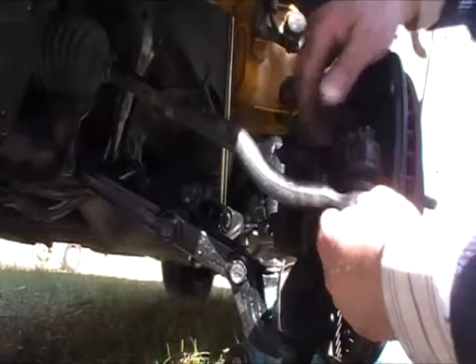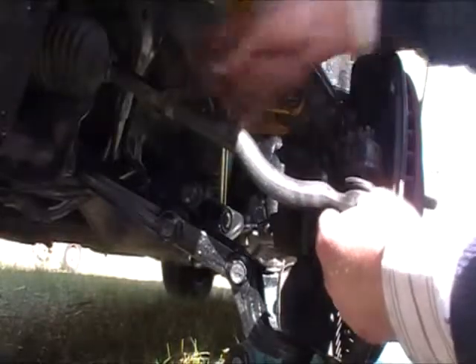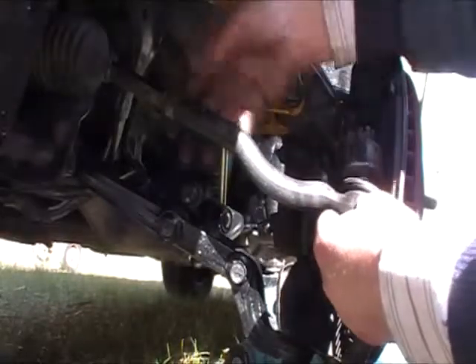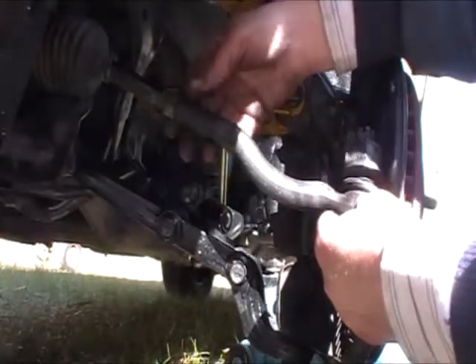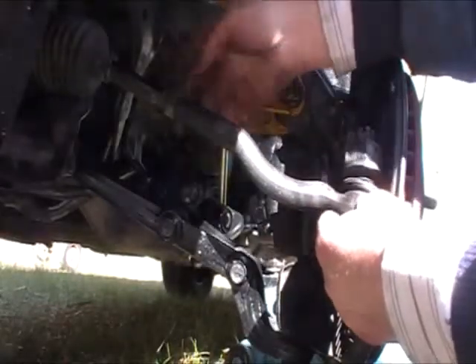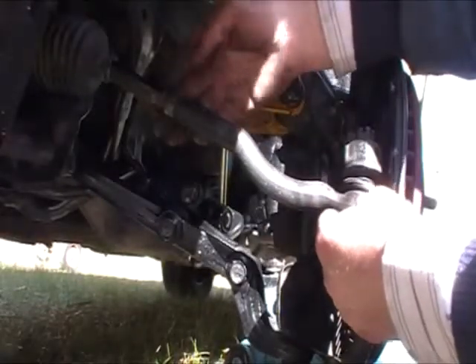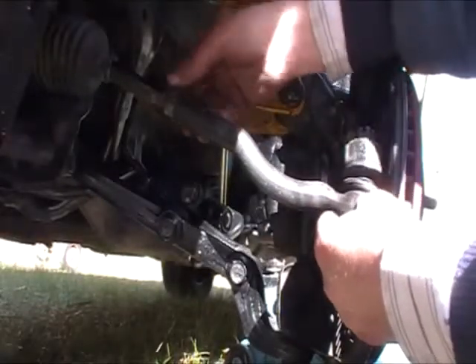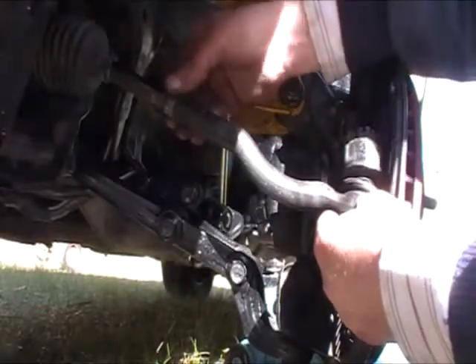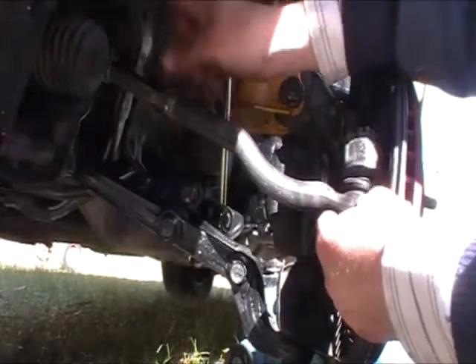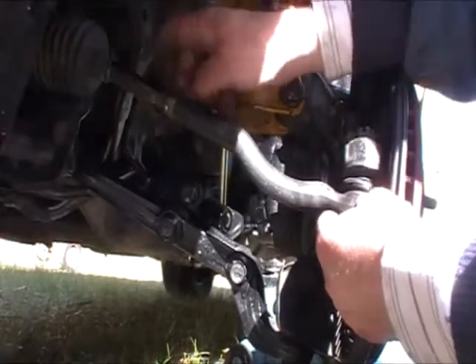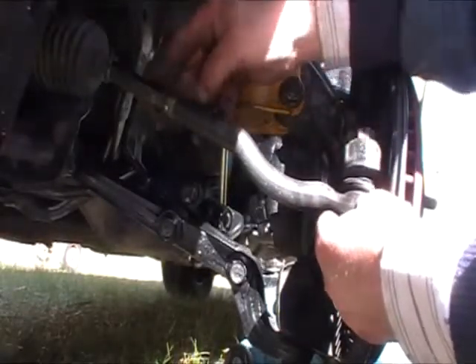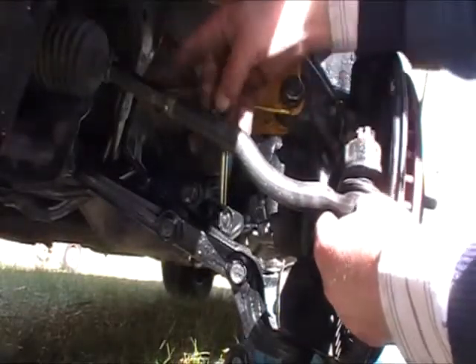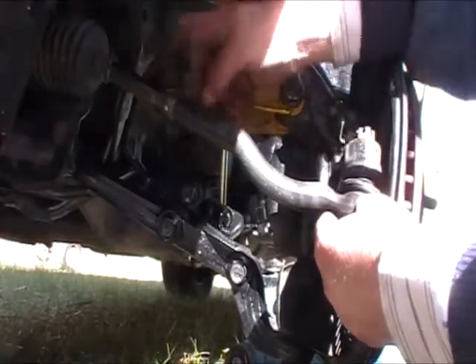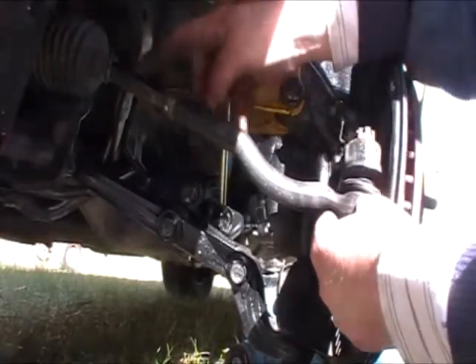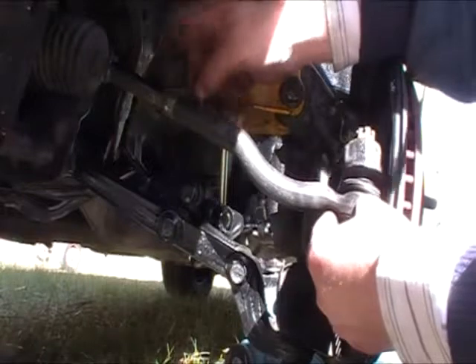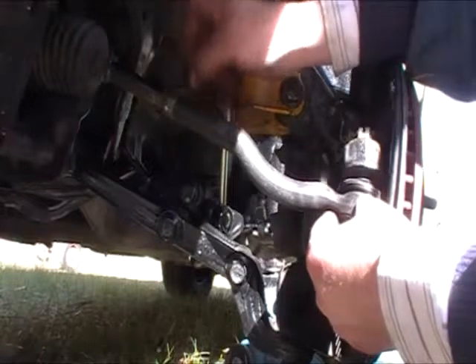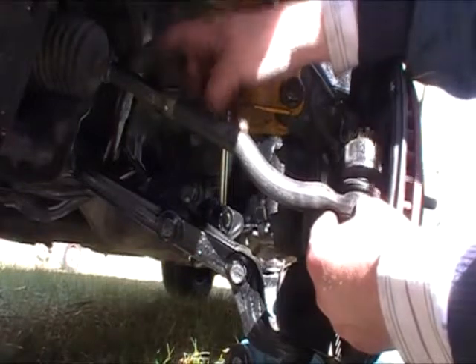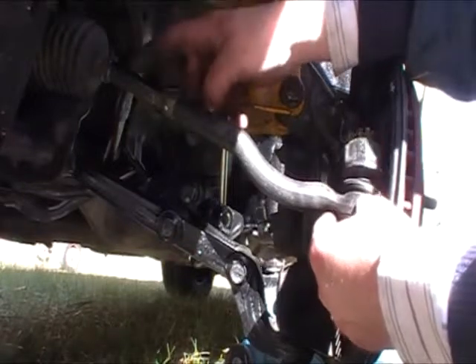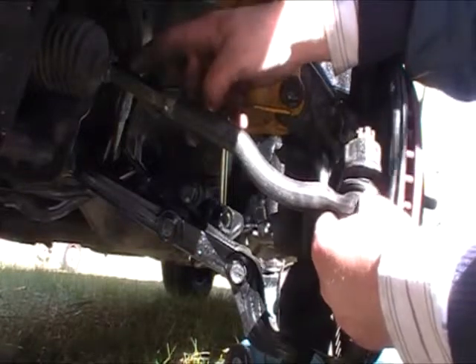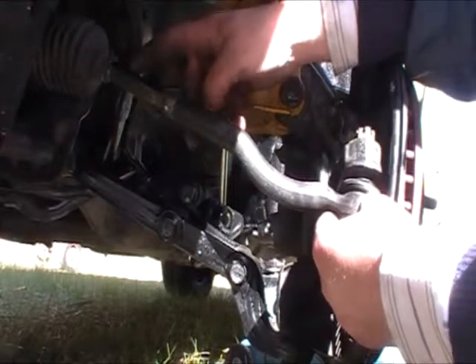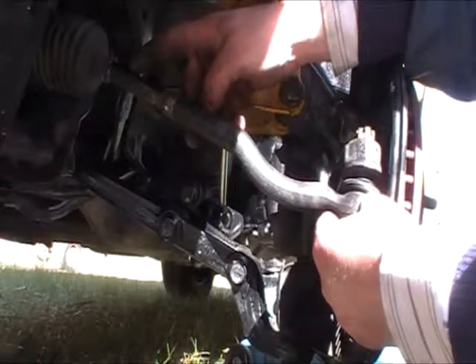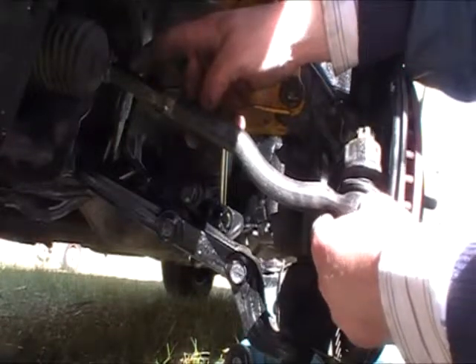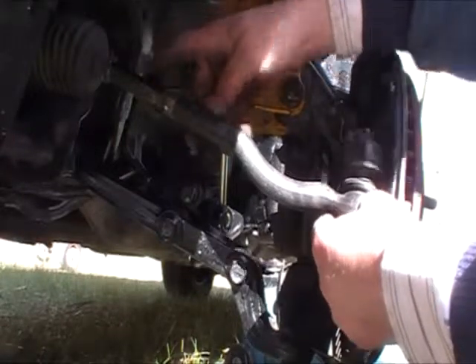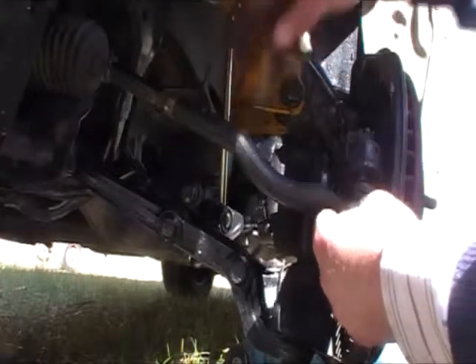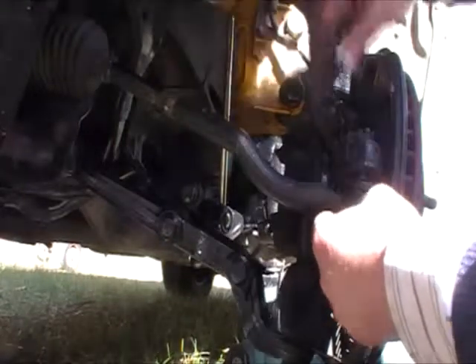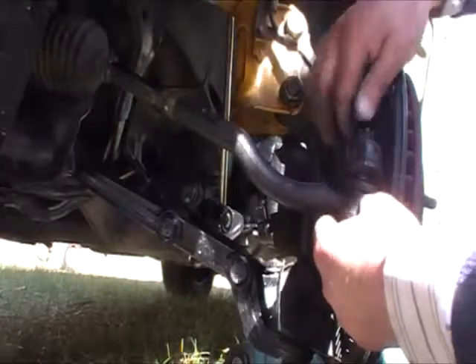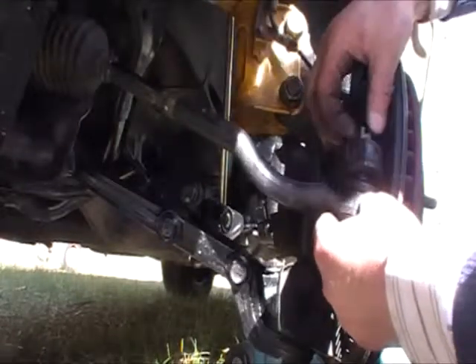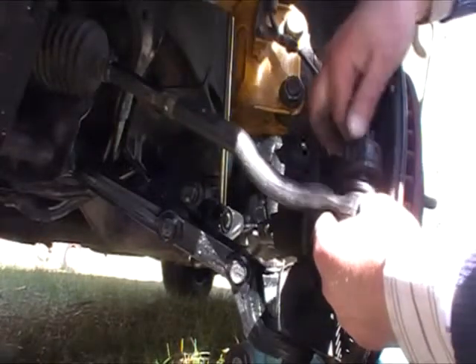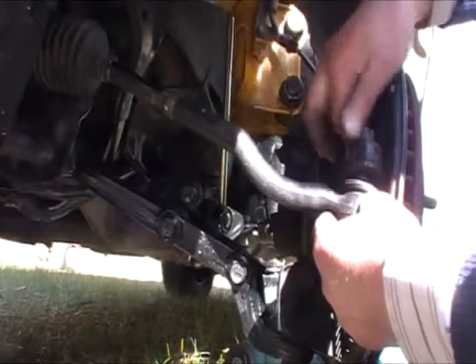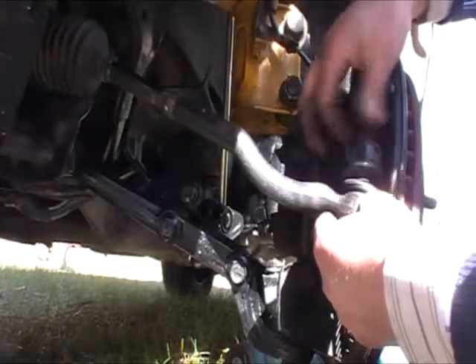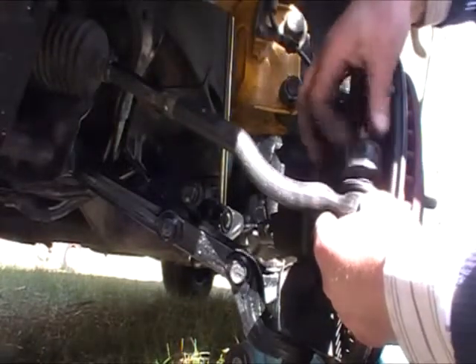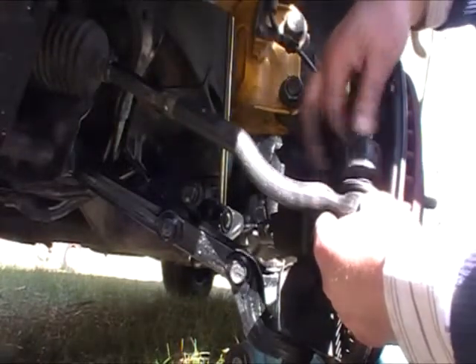Anyway, now that I've got this undone, the masking tape marks which side of the steering arm was up. I'll take this ball joint out.